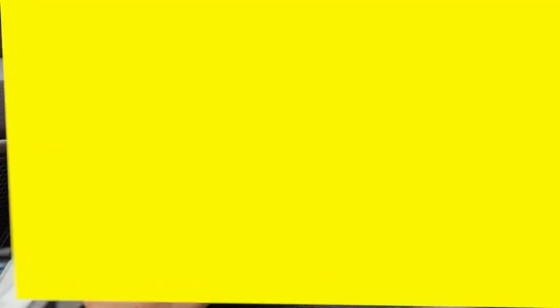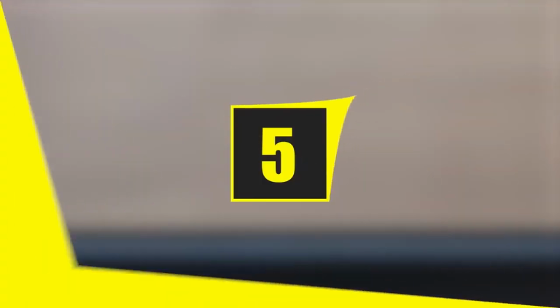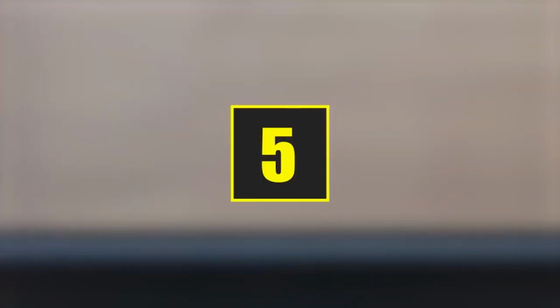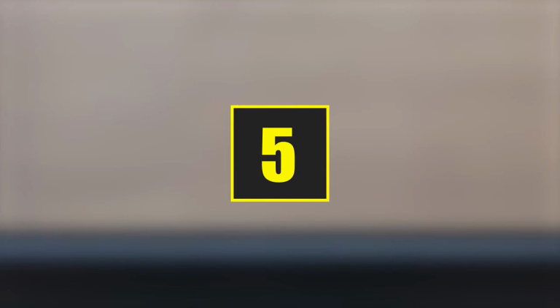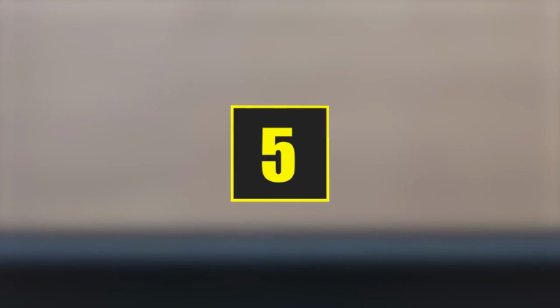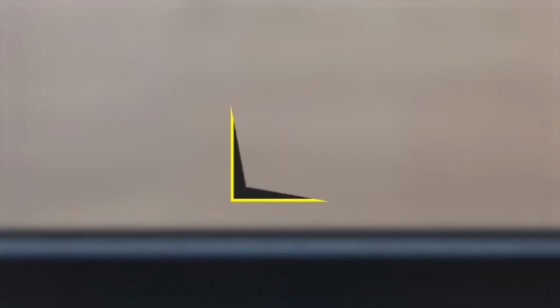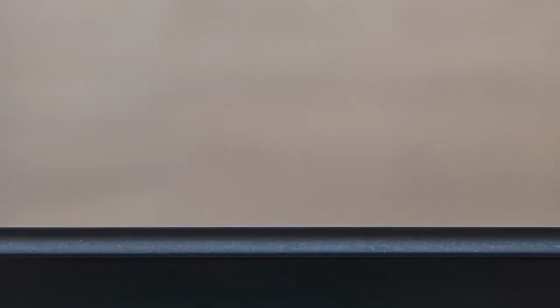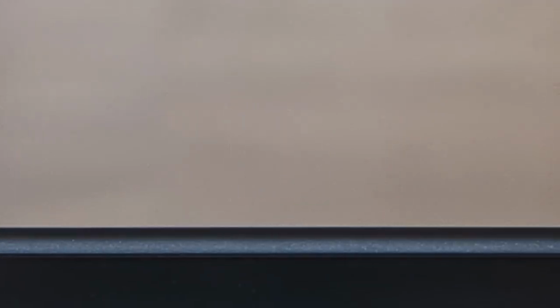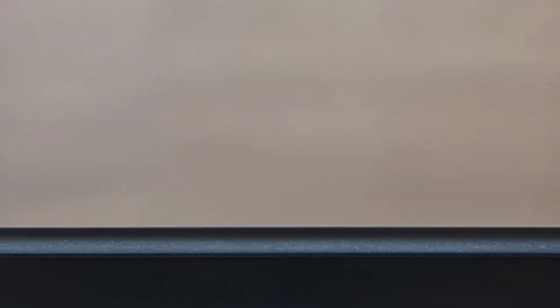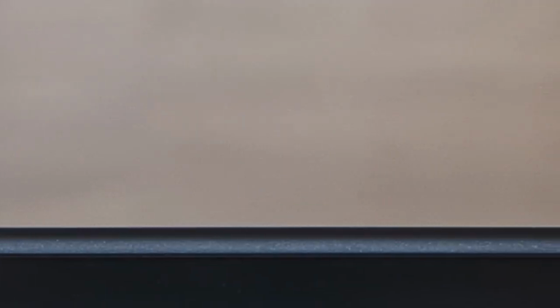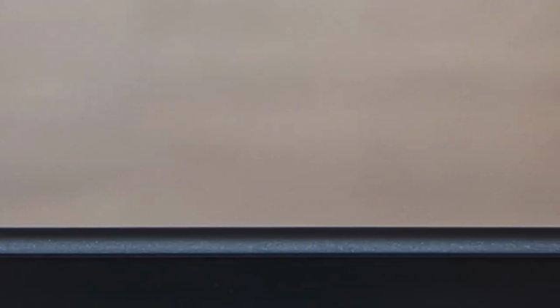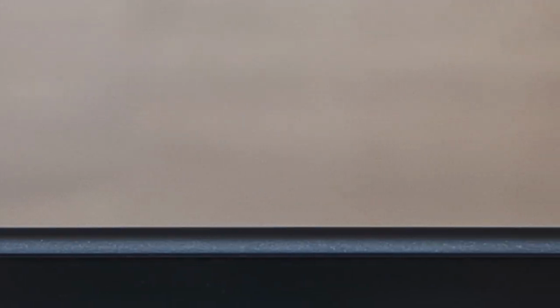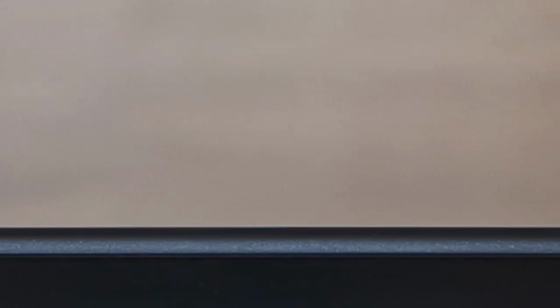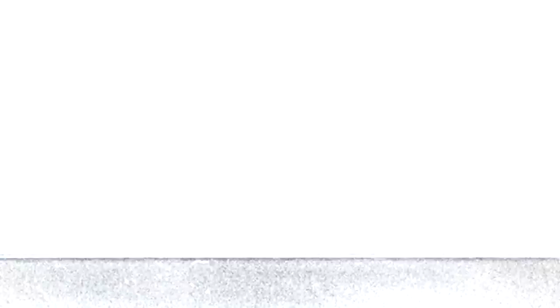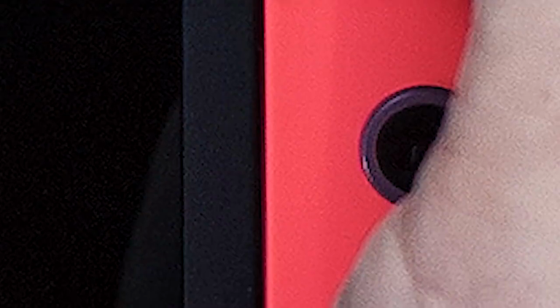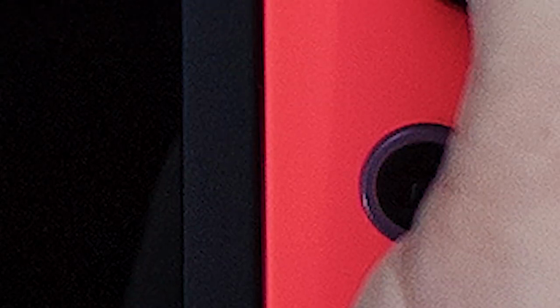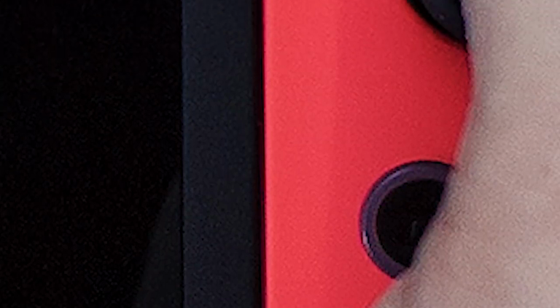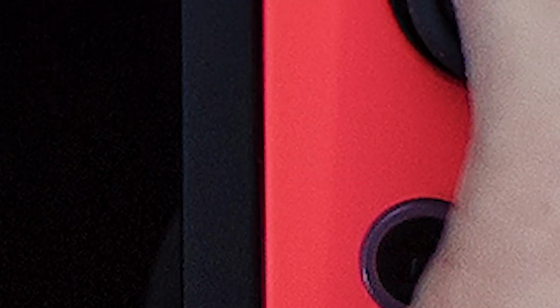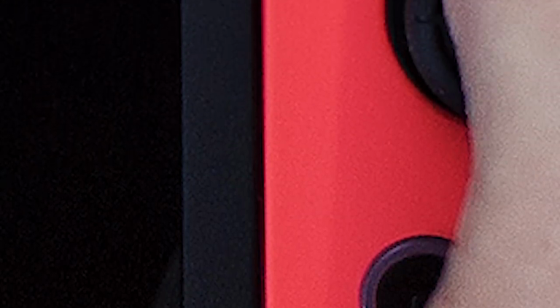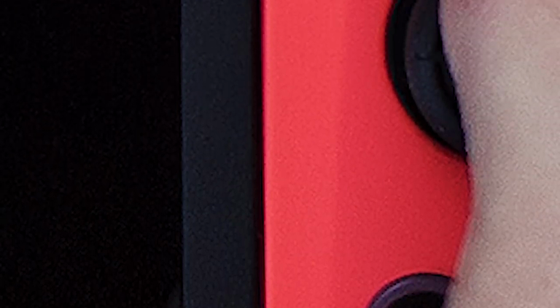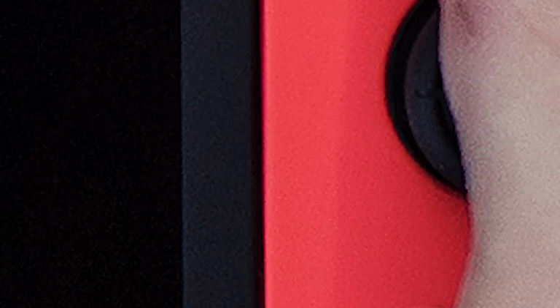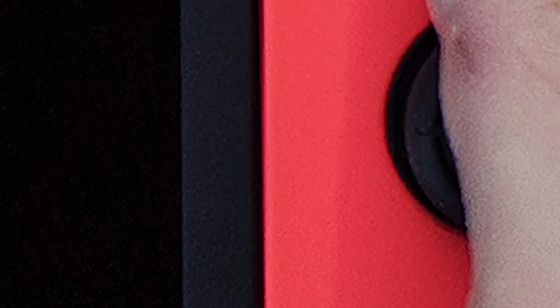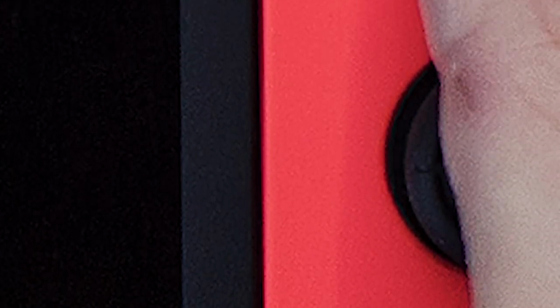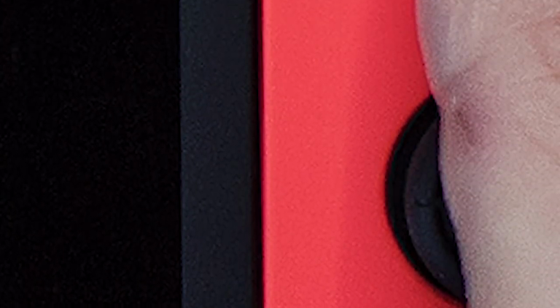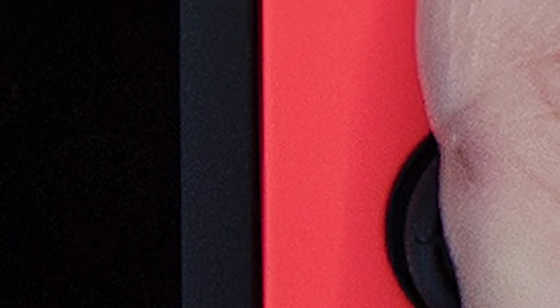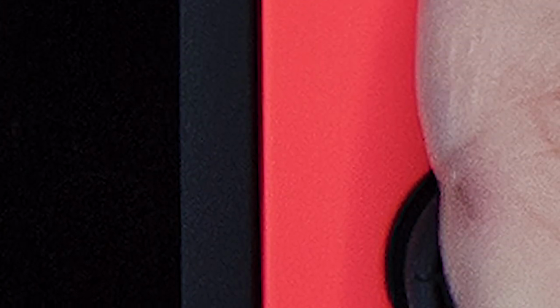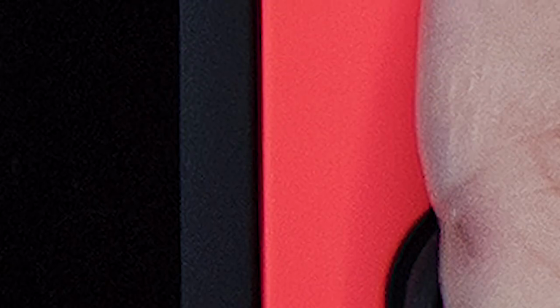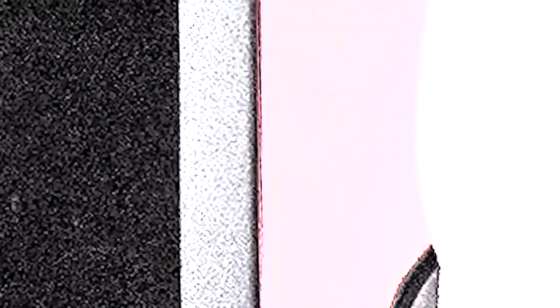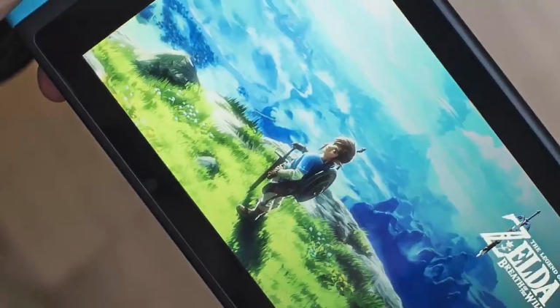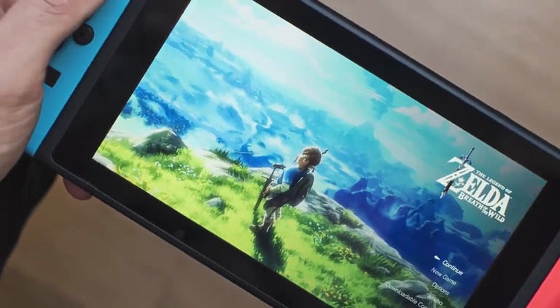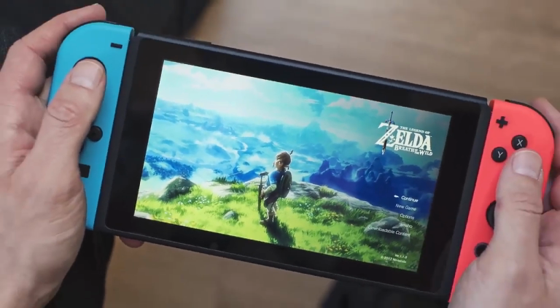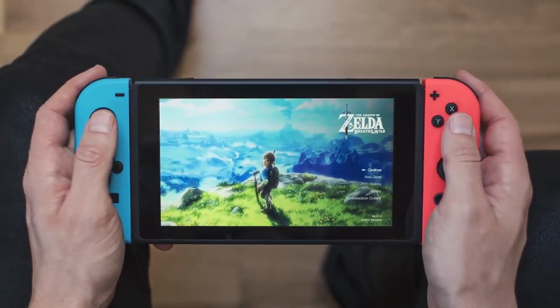Number 5. So who recognized this one? Here we have the Nintendo Switch.